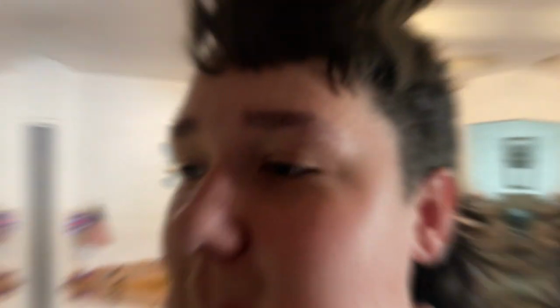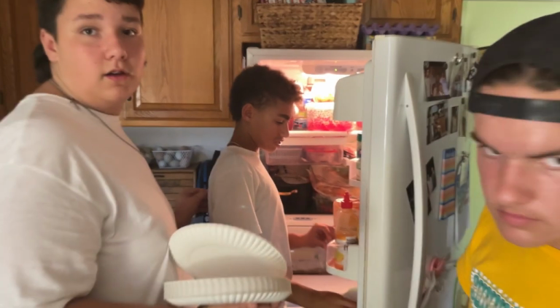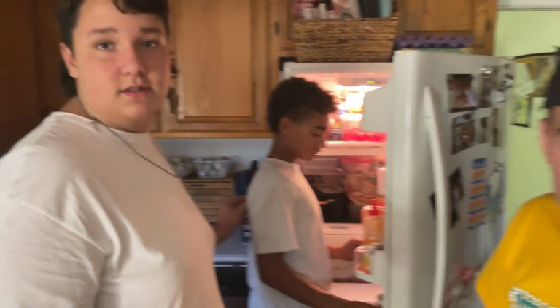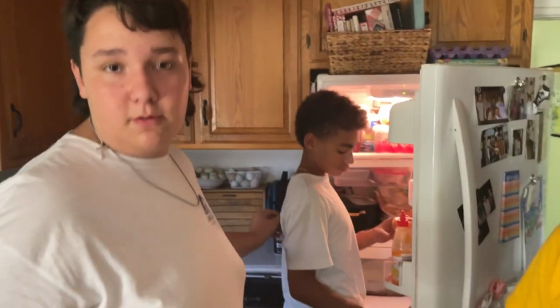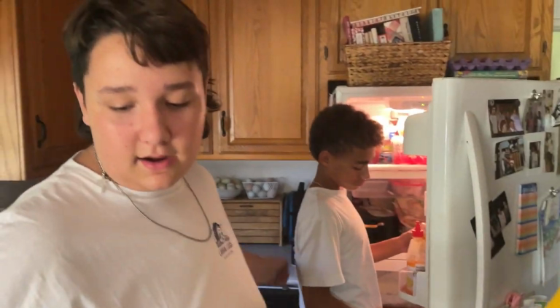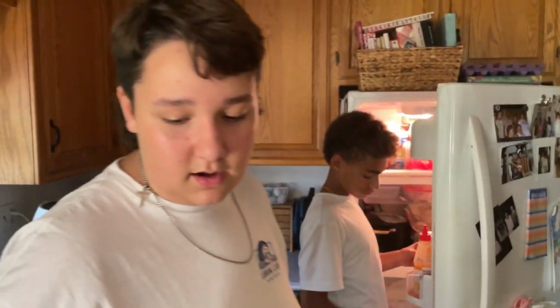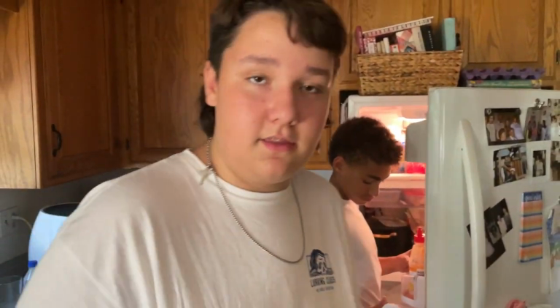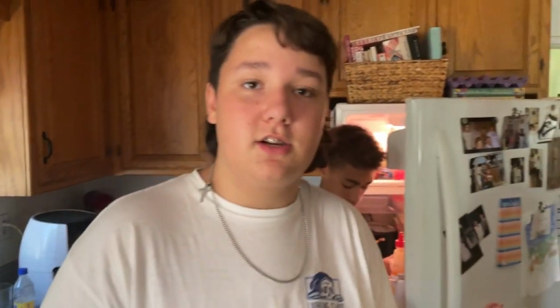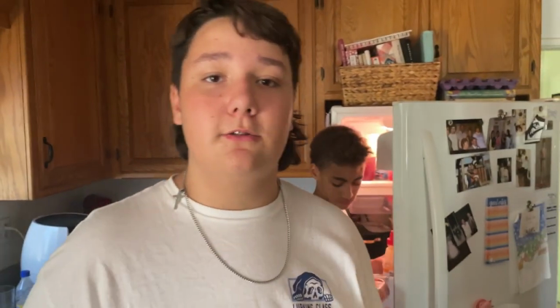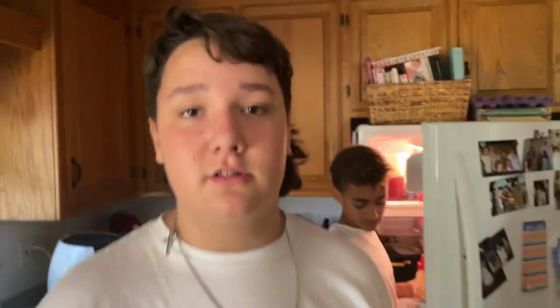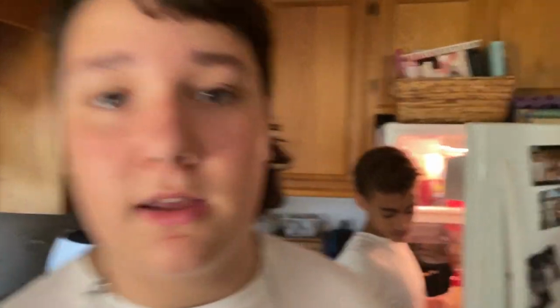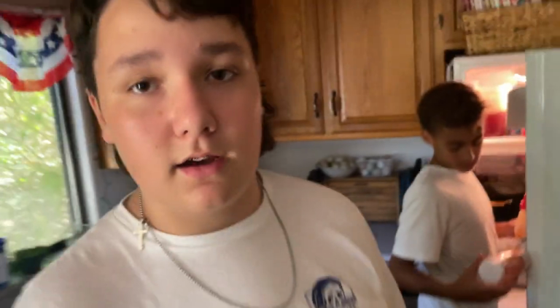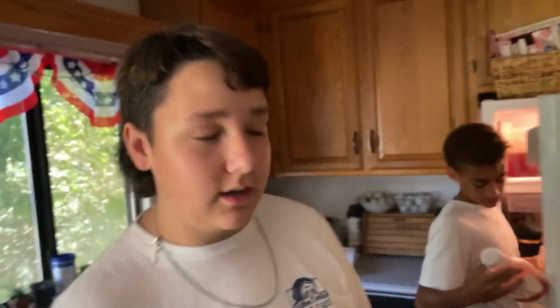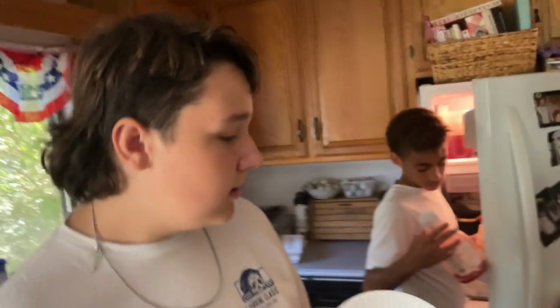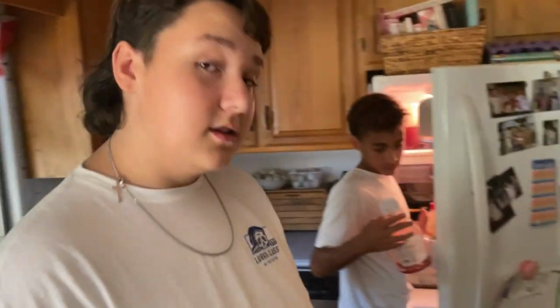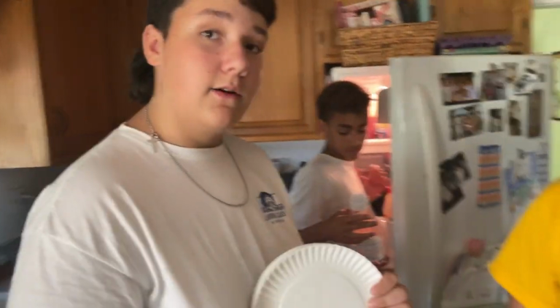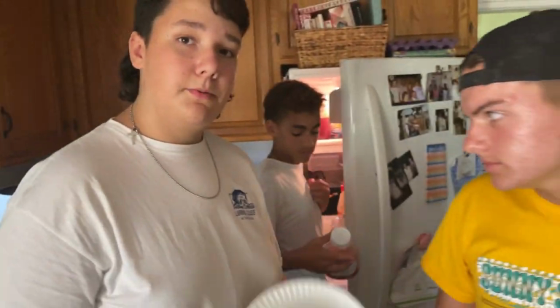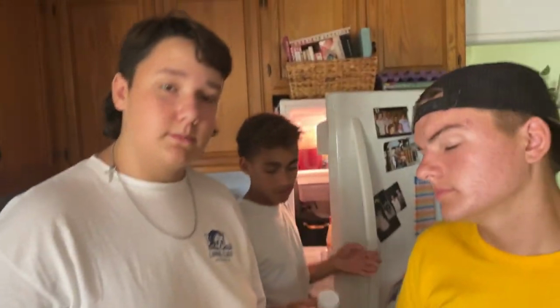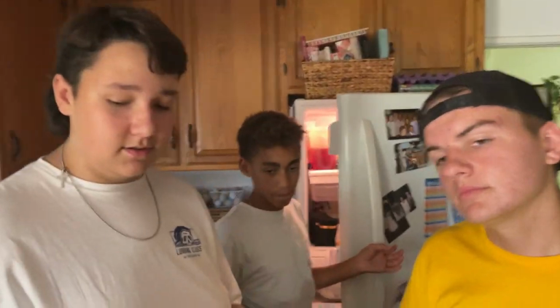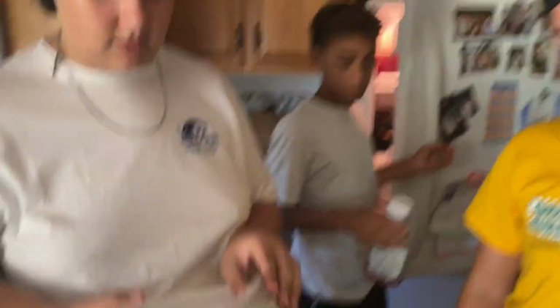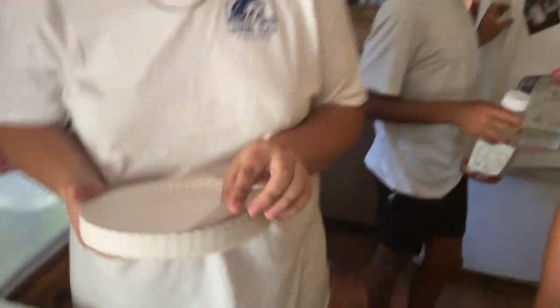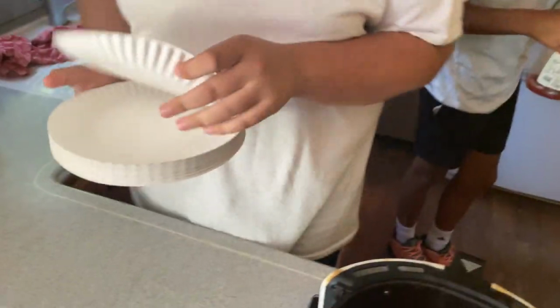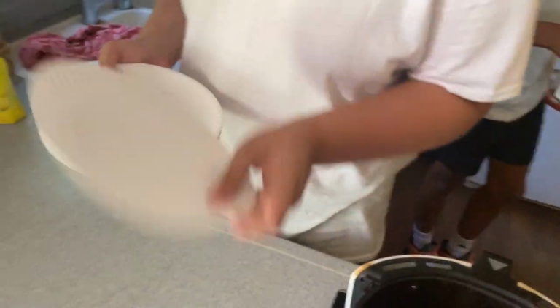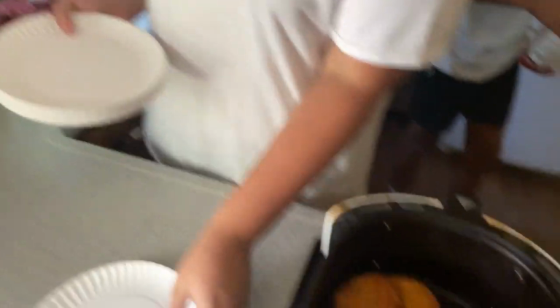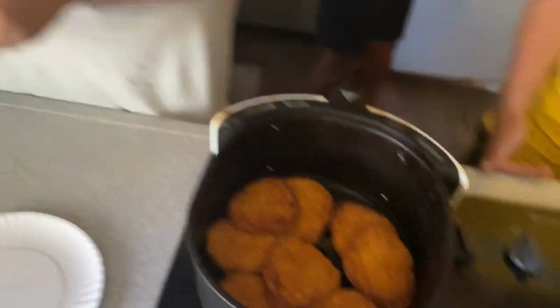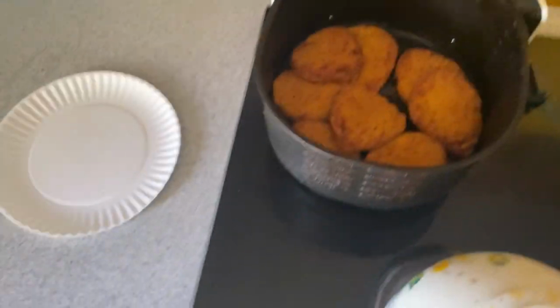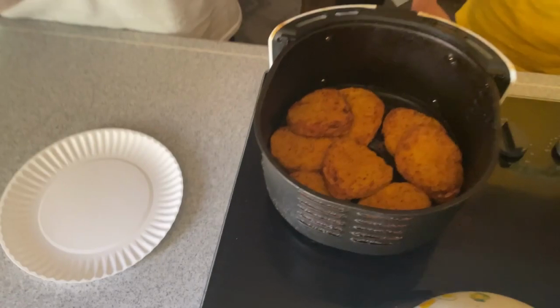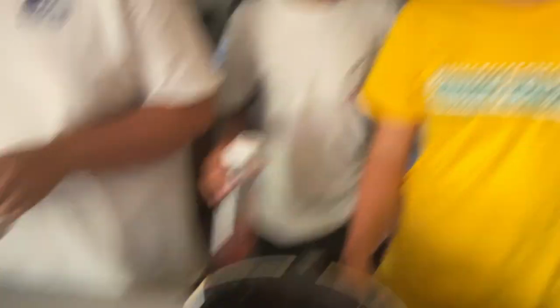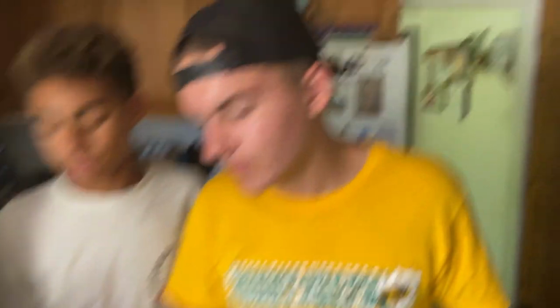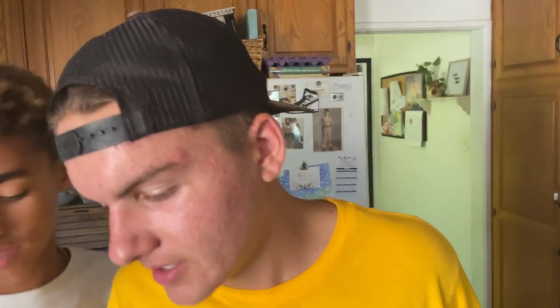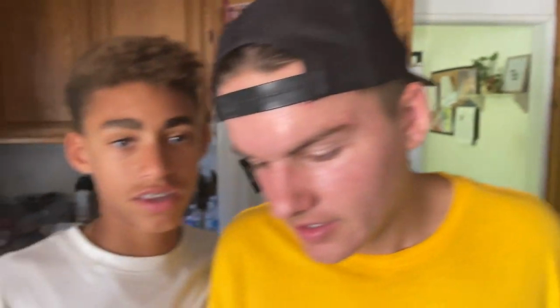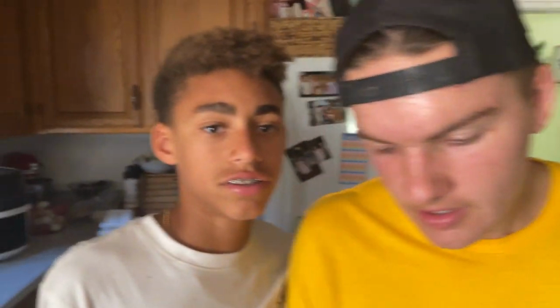Hello guys, we're back. The chicken sandwiches are done cooking now, so now we're going to put them on the plates and stuff. It took 14 minutes, by the way — 14, not 20.